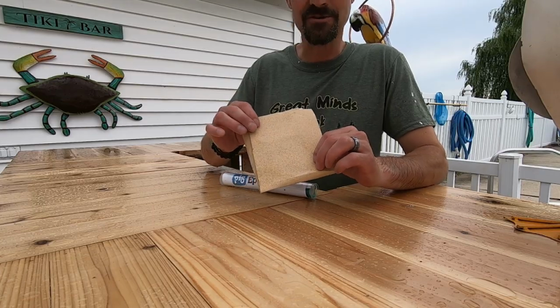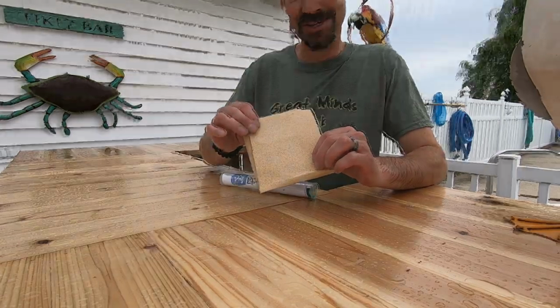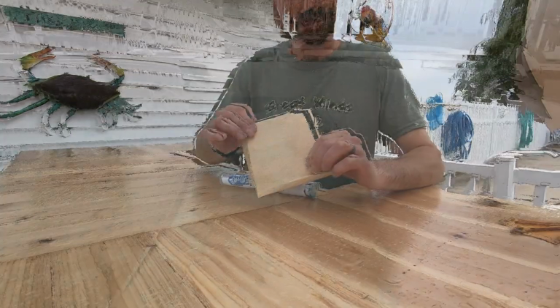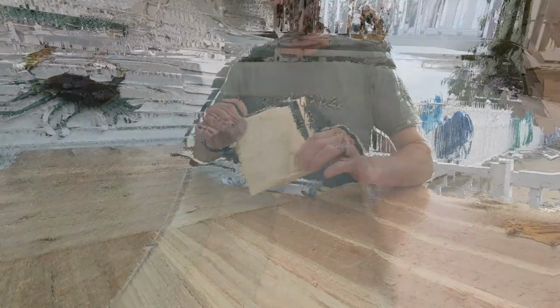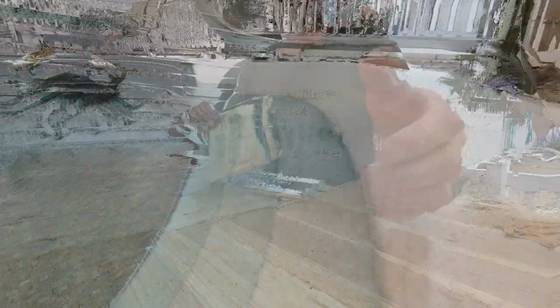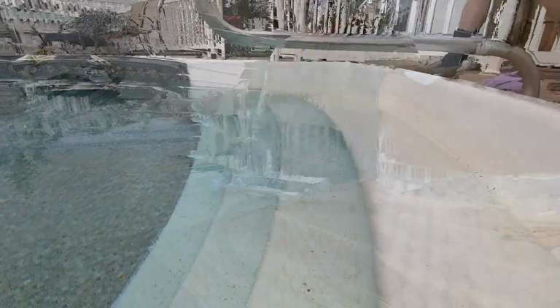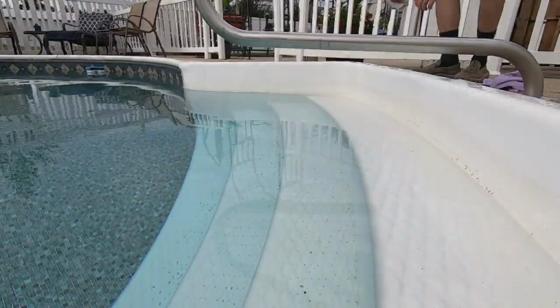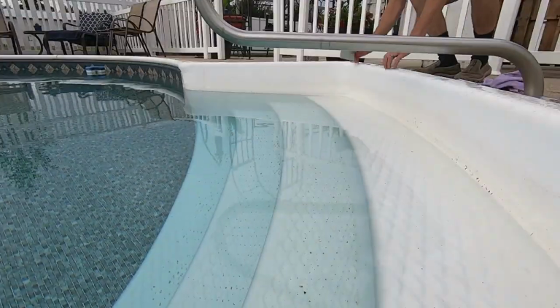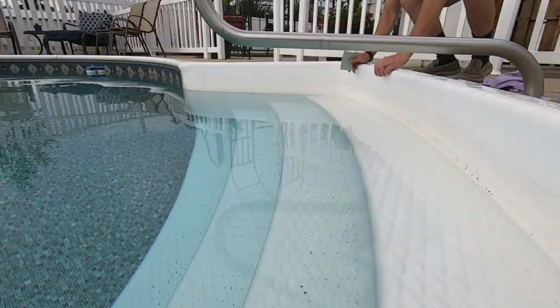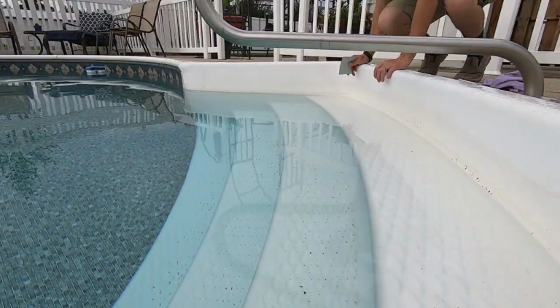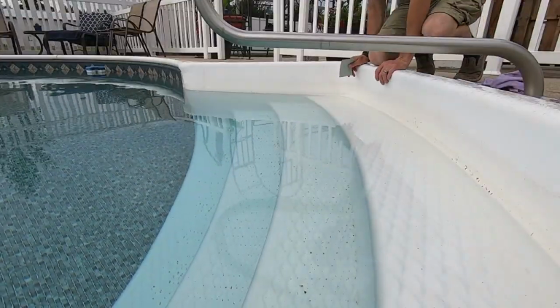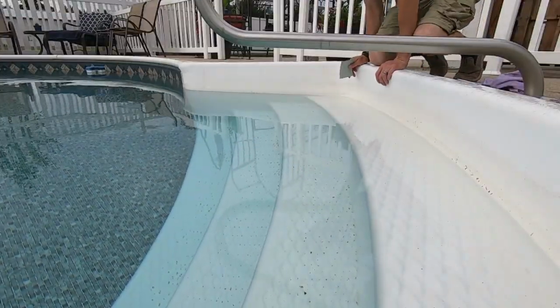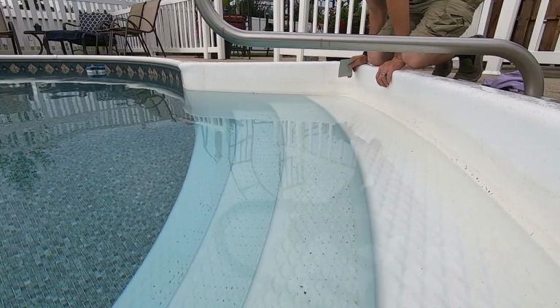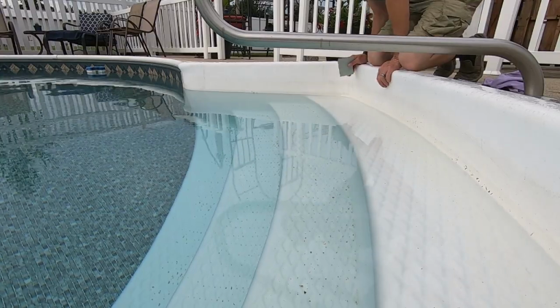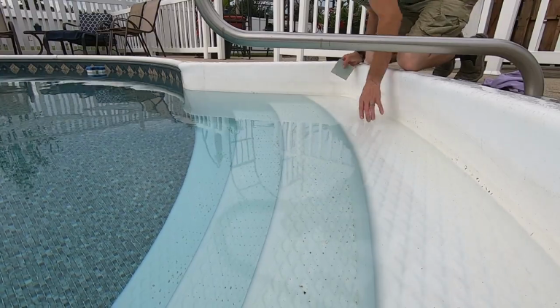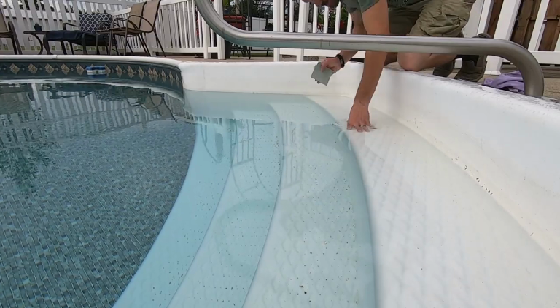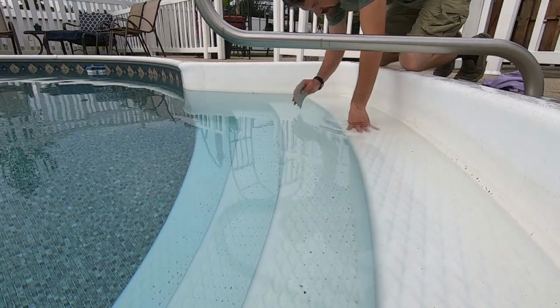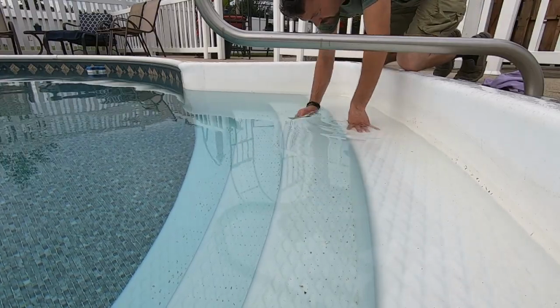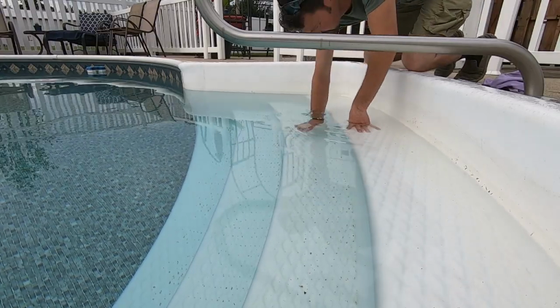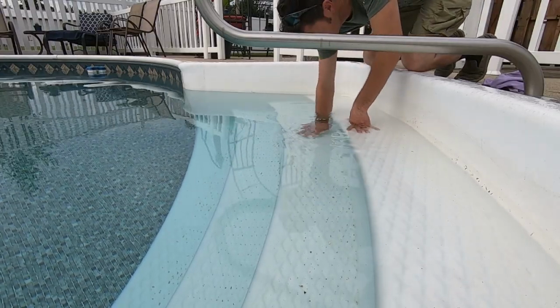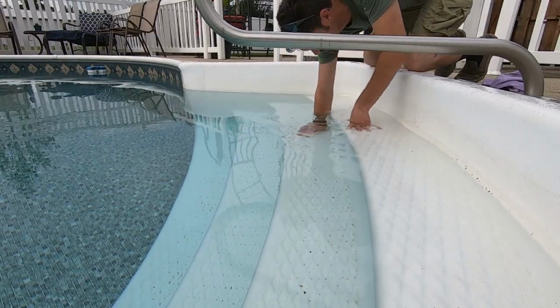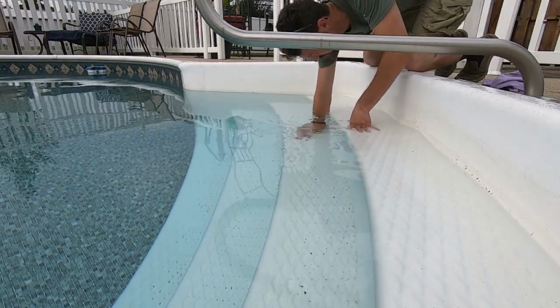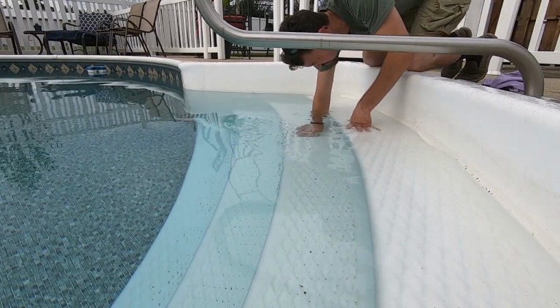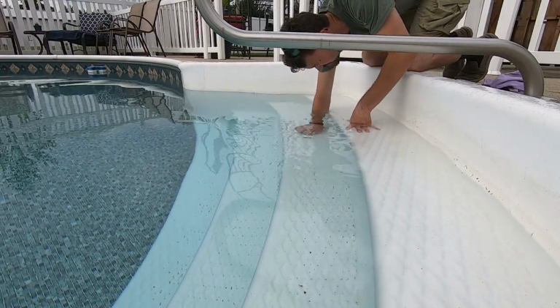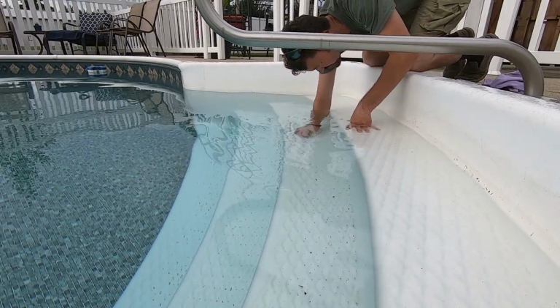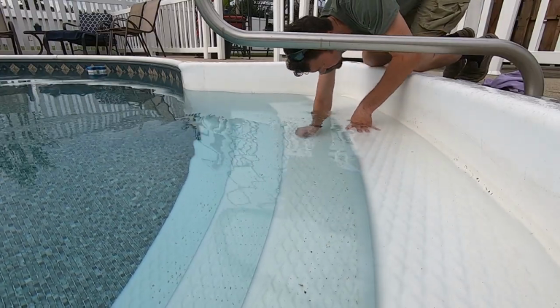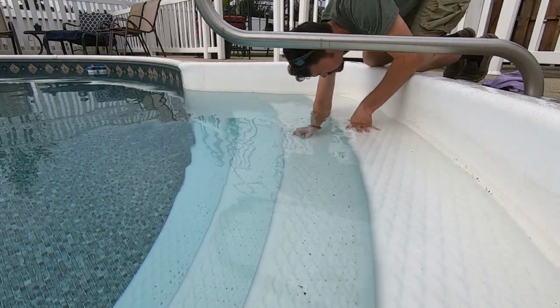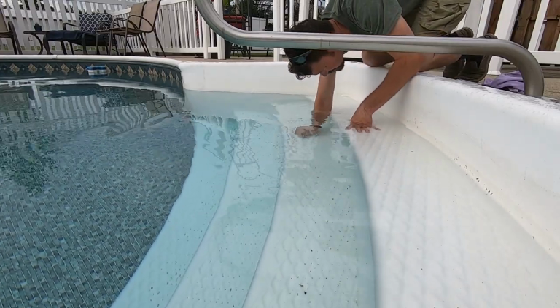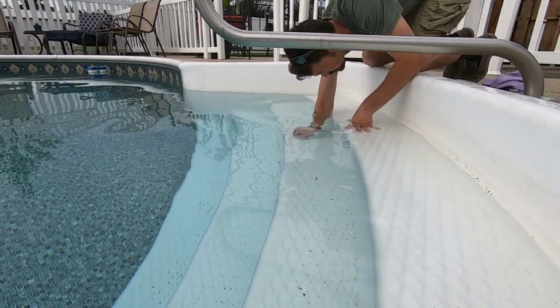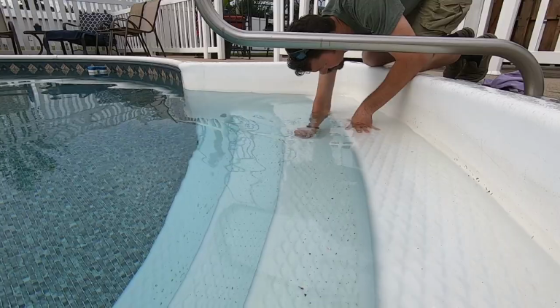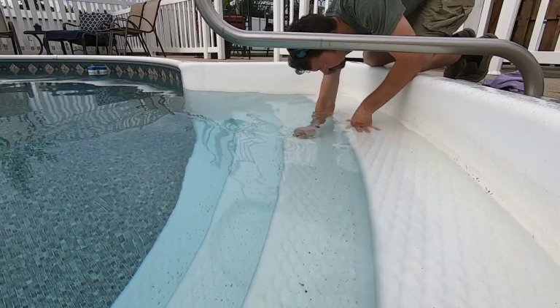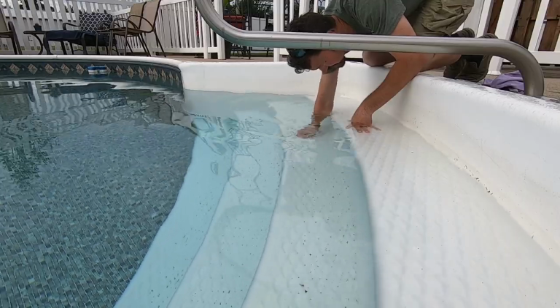I grabbed a little rougher sandpaper here — see if we can make some grooves for that epoxy to grip into.